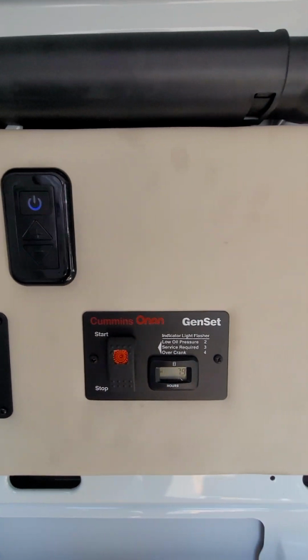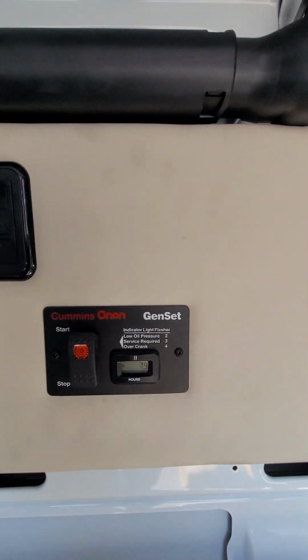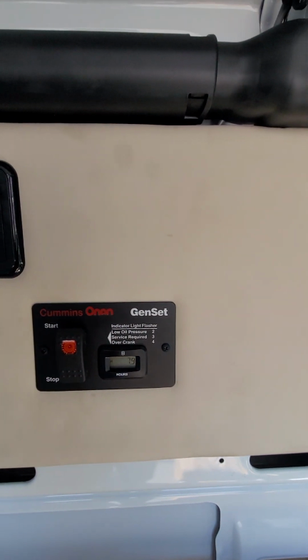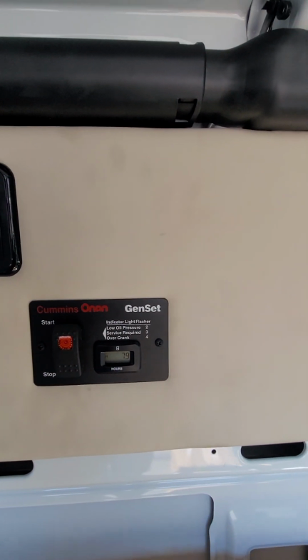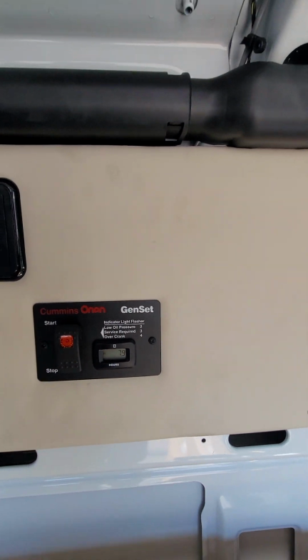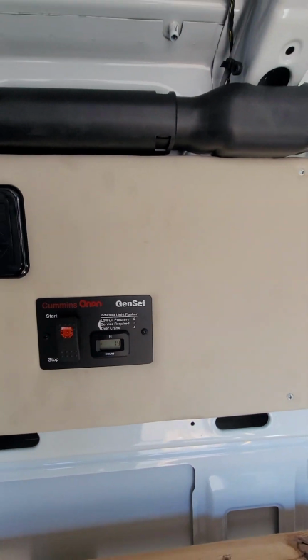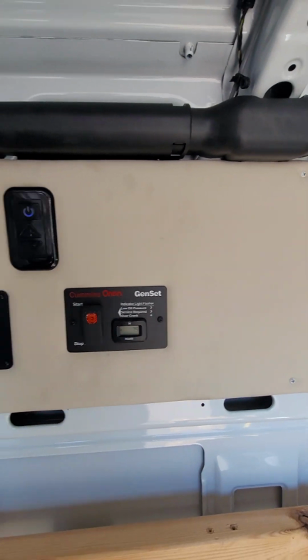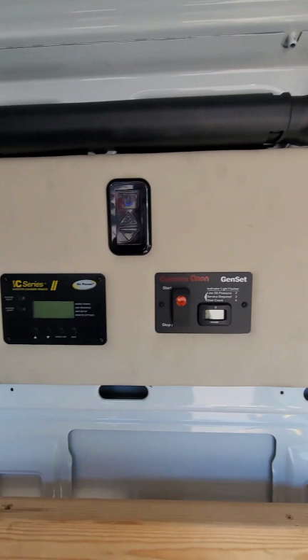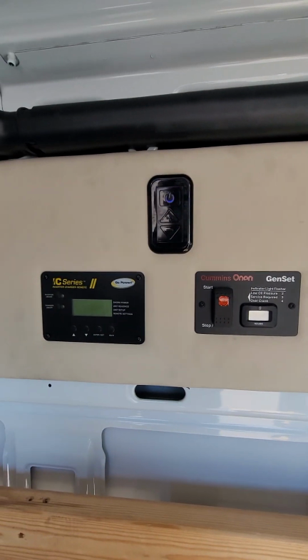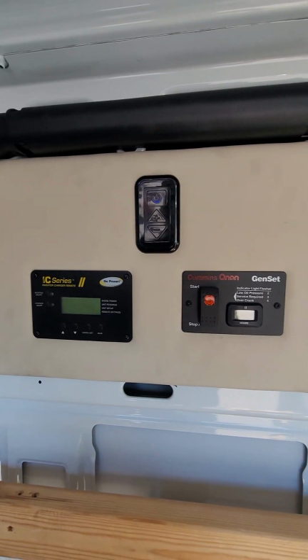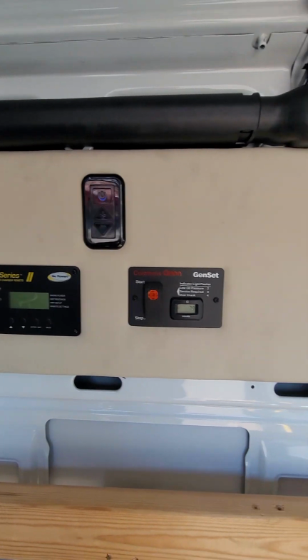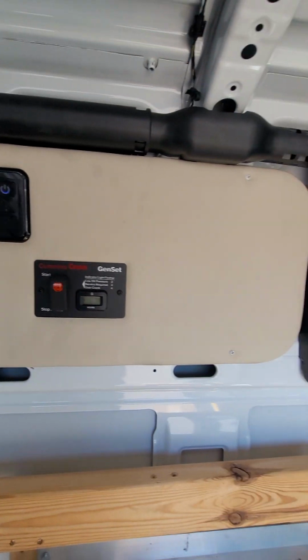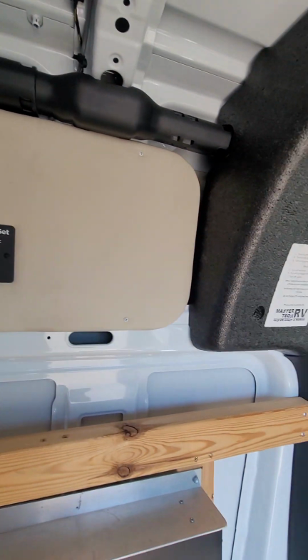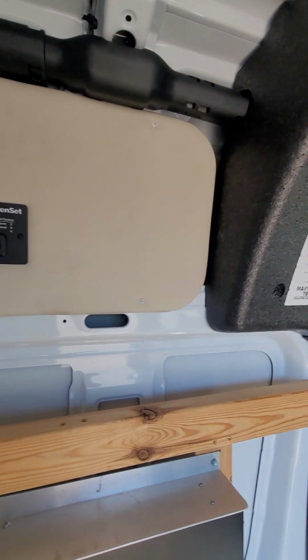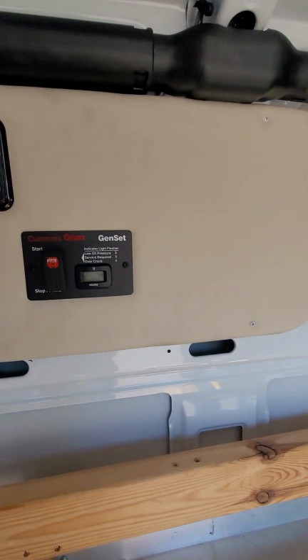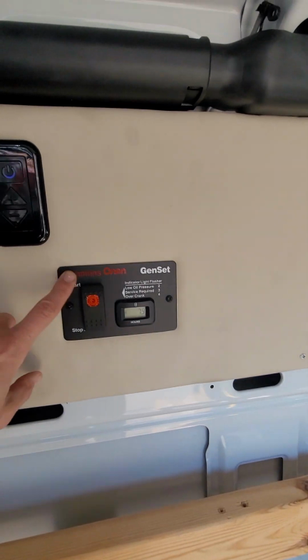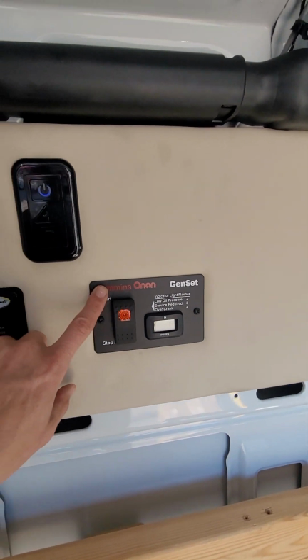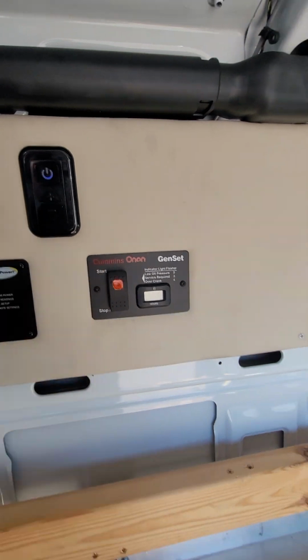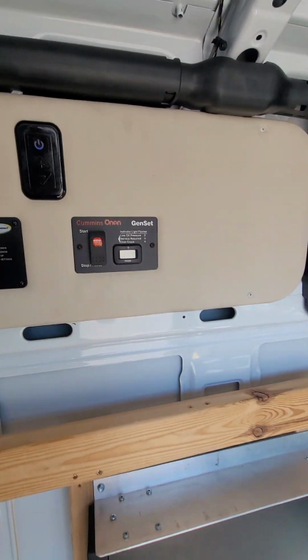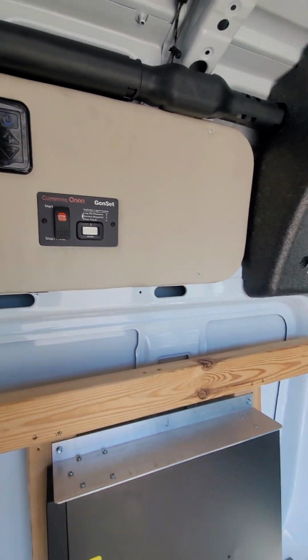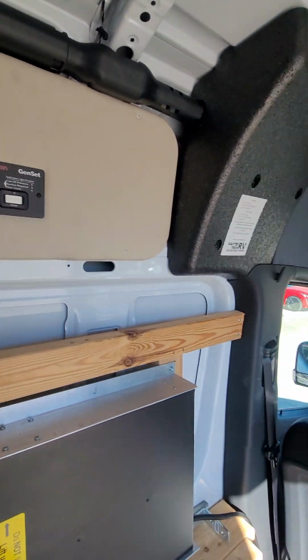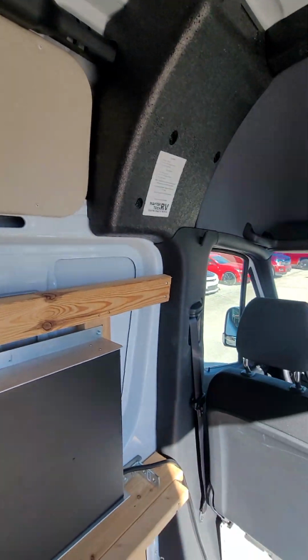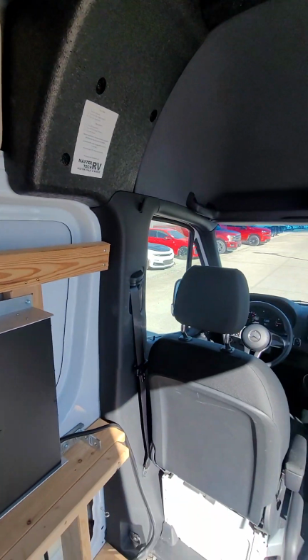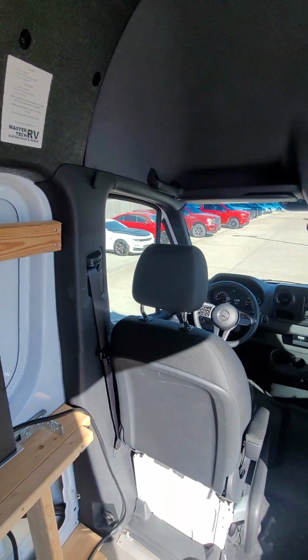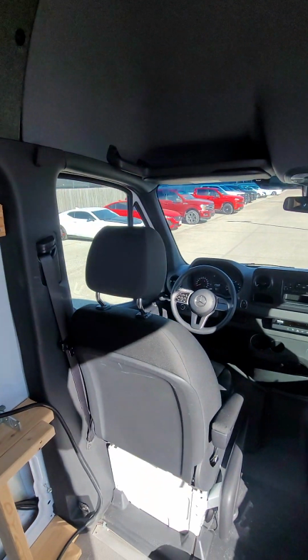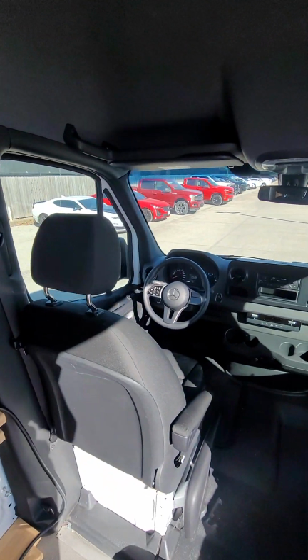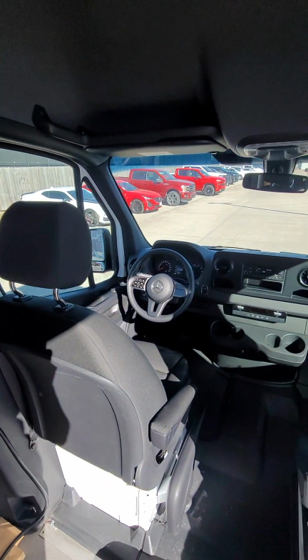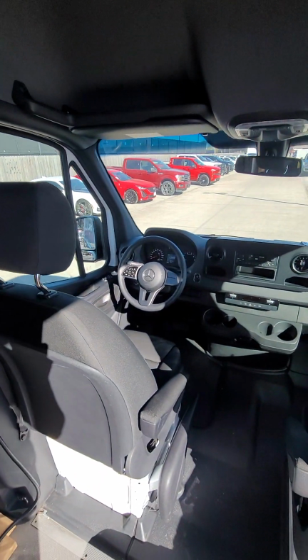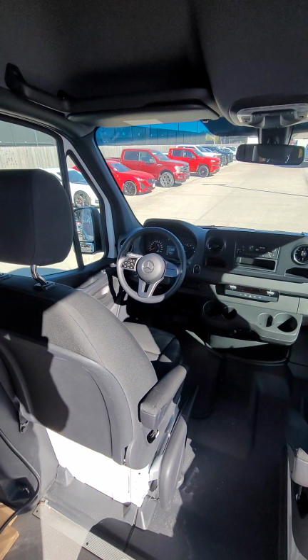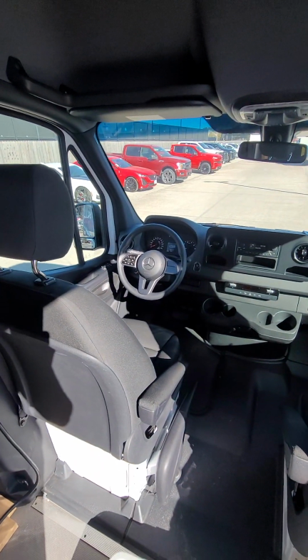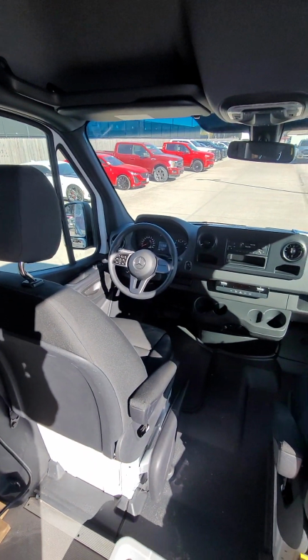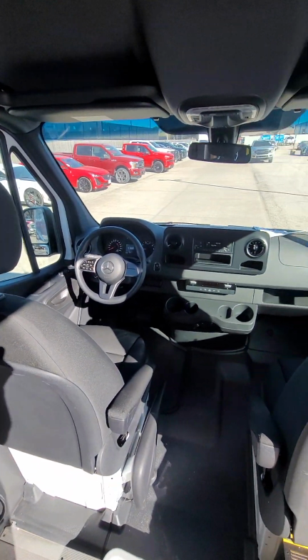Looks like maybe a generator, or that's for the inverter — yeah, that looks like a generator. So there is an onboard generator, it looks like.